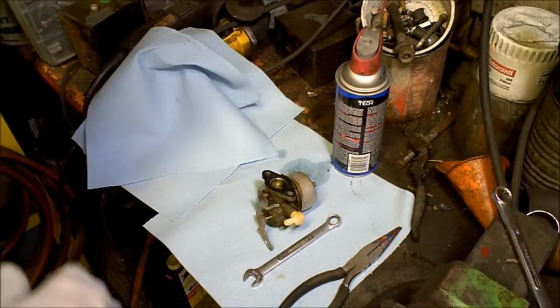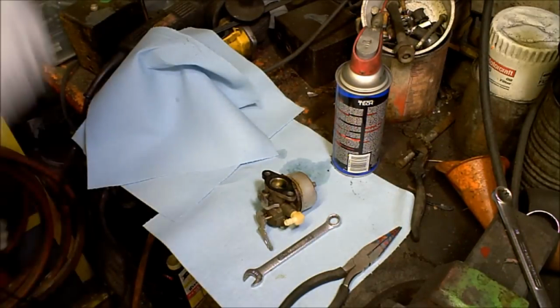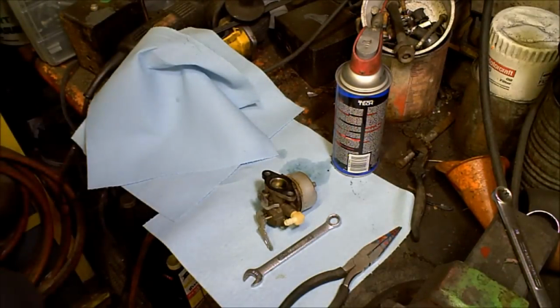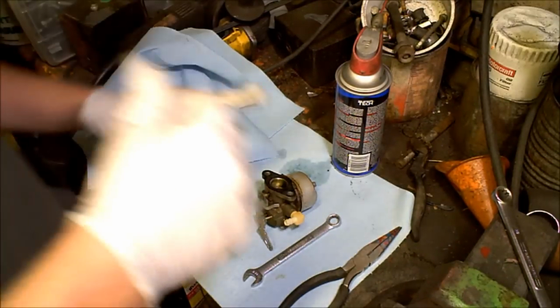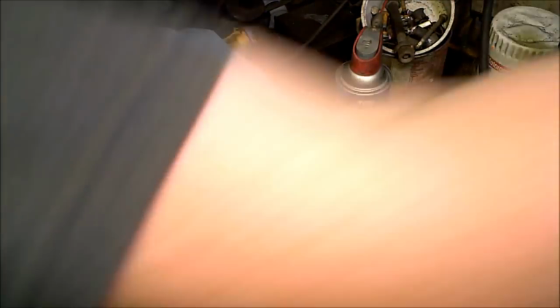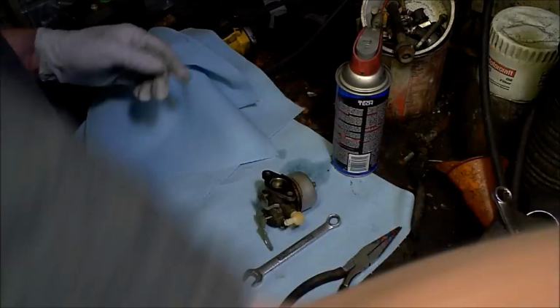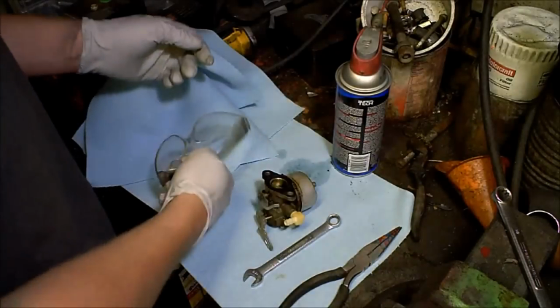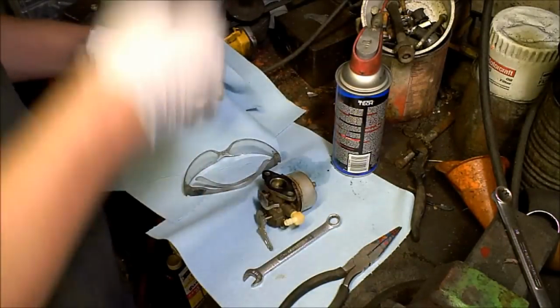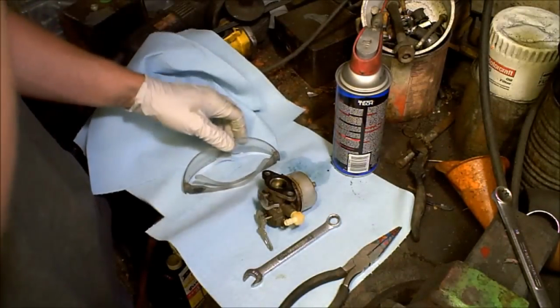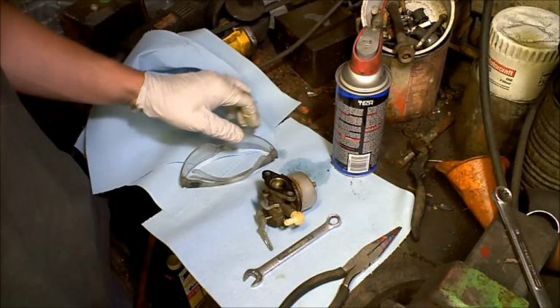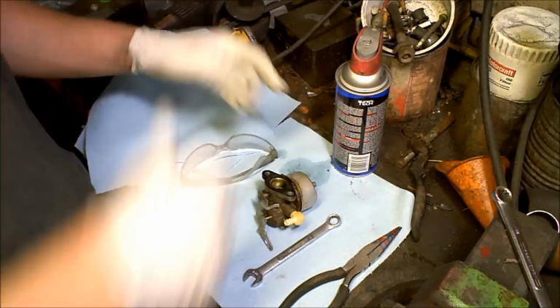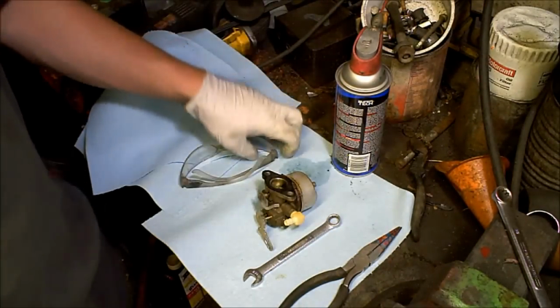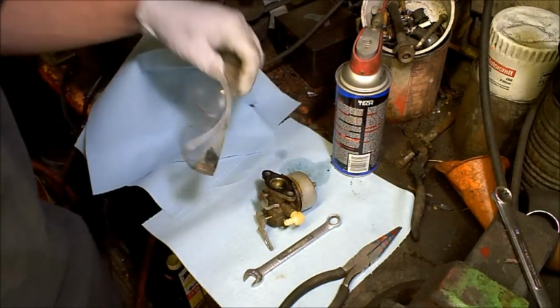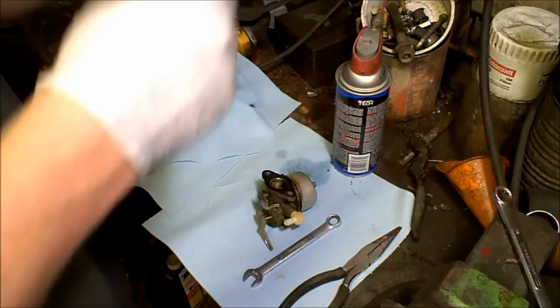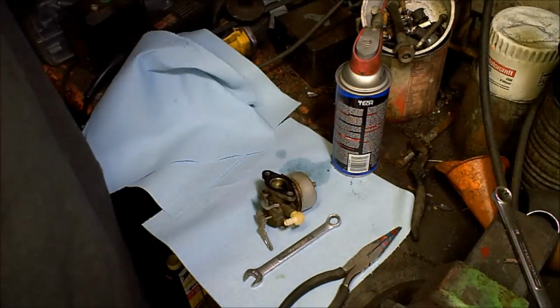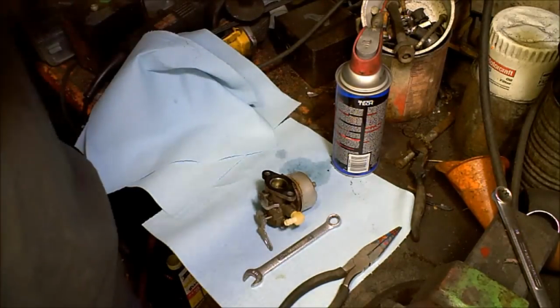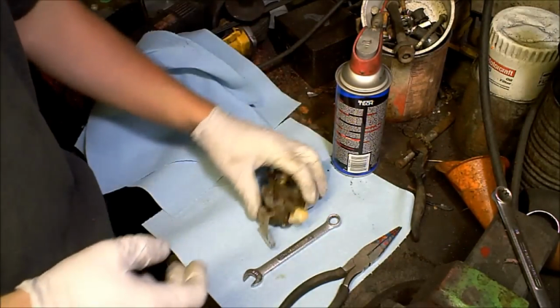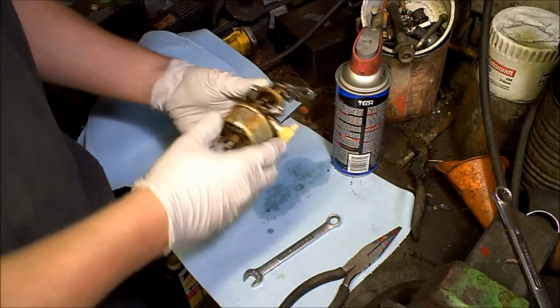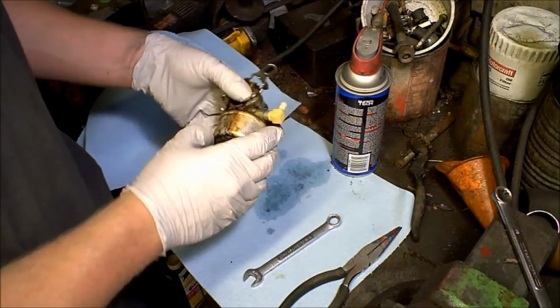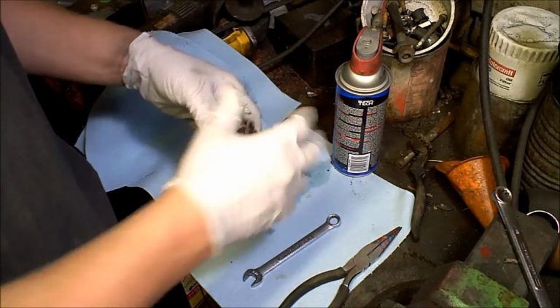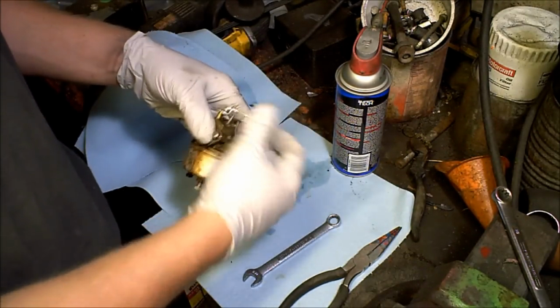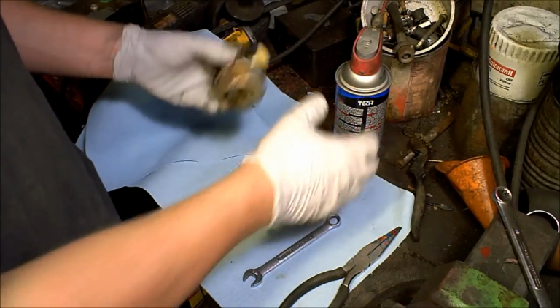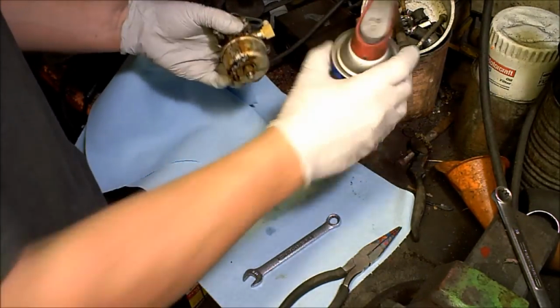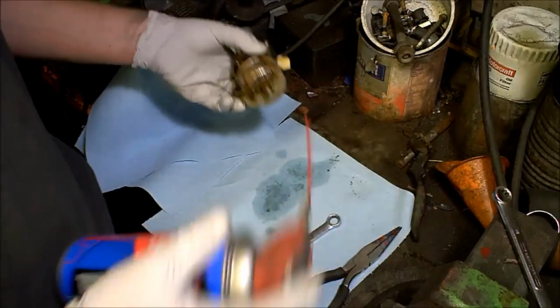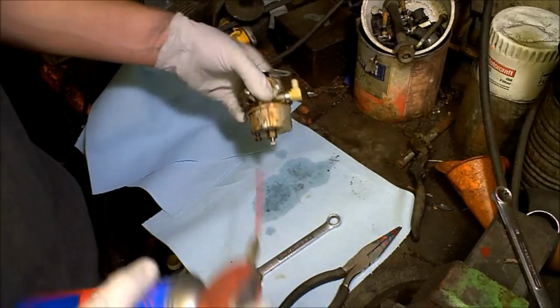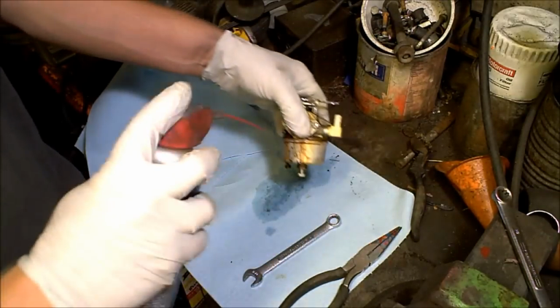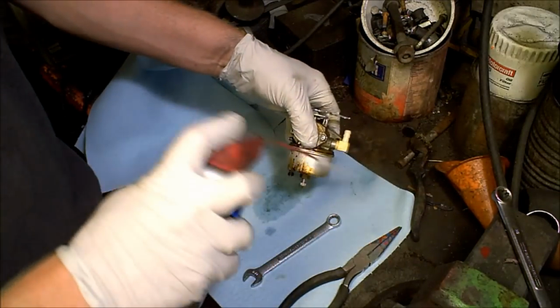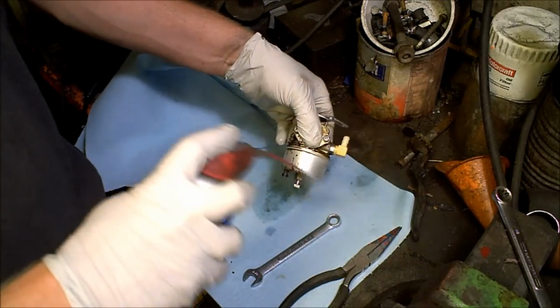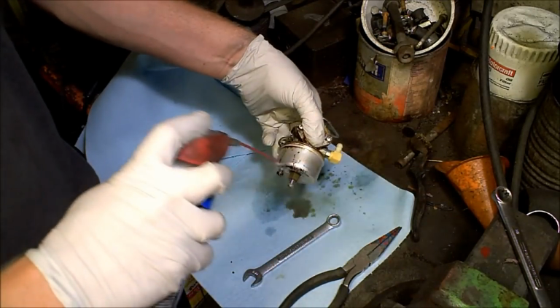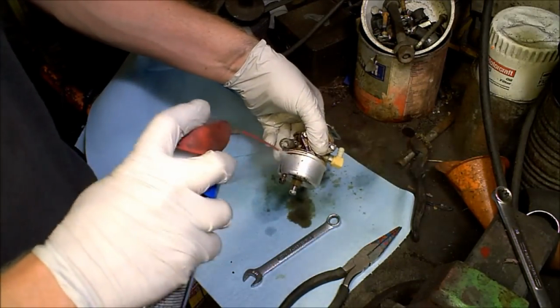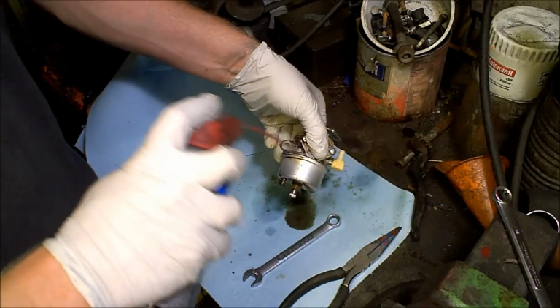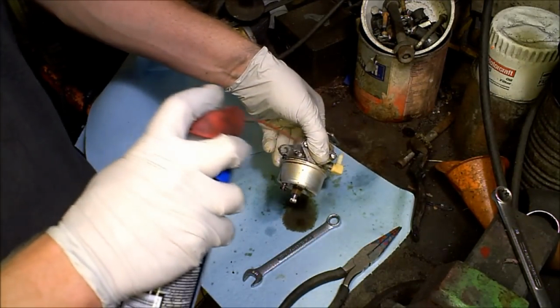We'll pull that out — this is a pretty gummed up carburetor. Stay with your glasses, because you are going to get carburetor cleaner right back in your eyes. First things first: plug up the inlet and outlet with your thumbs and just clean off the entire outside. This is all this green goo.